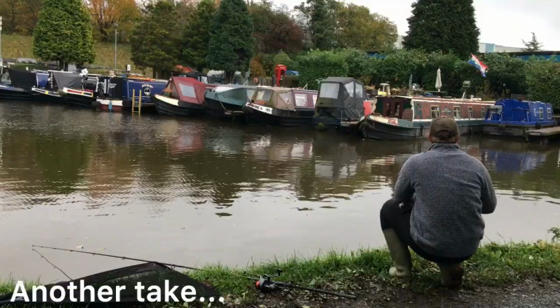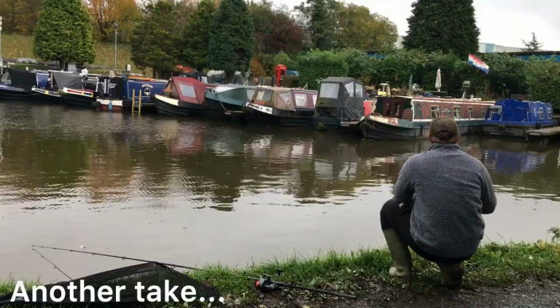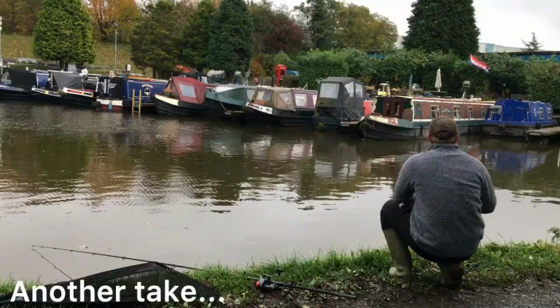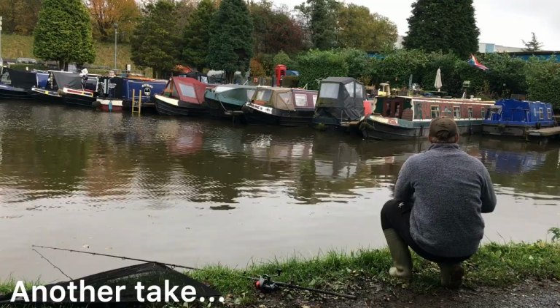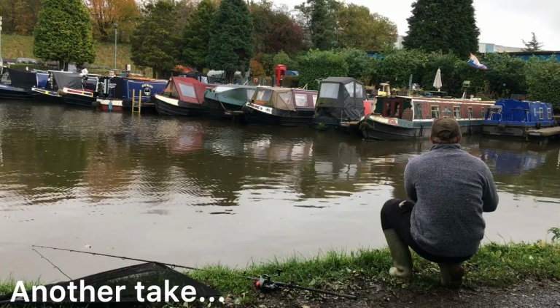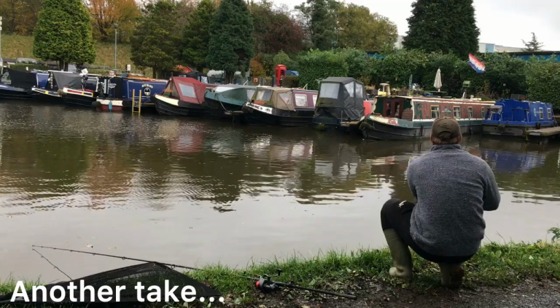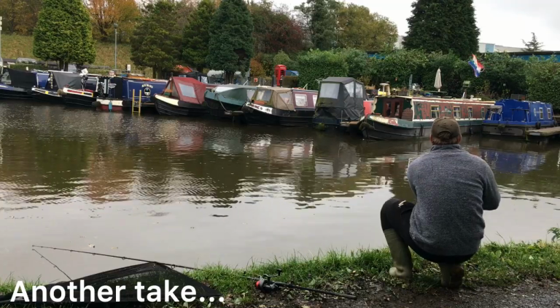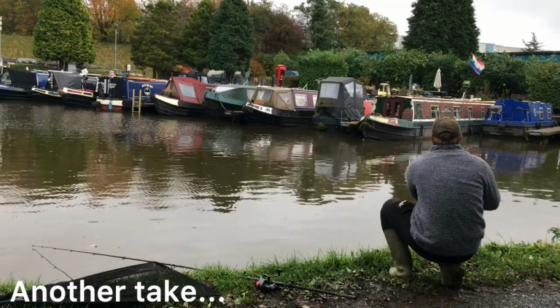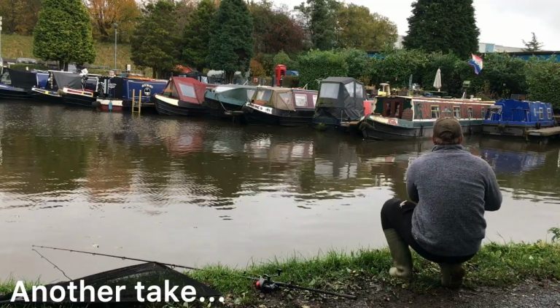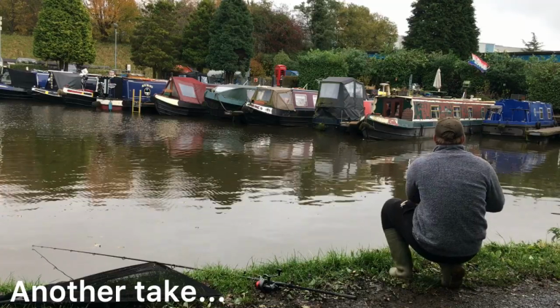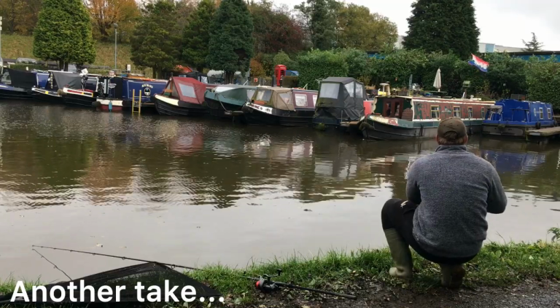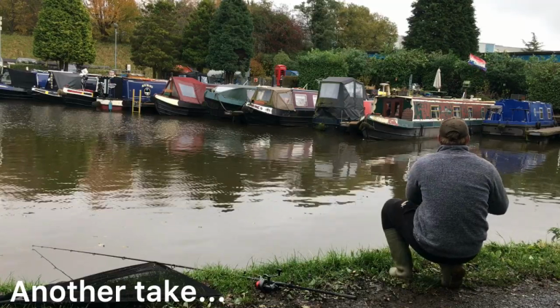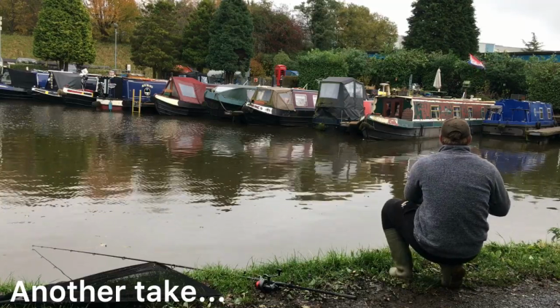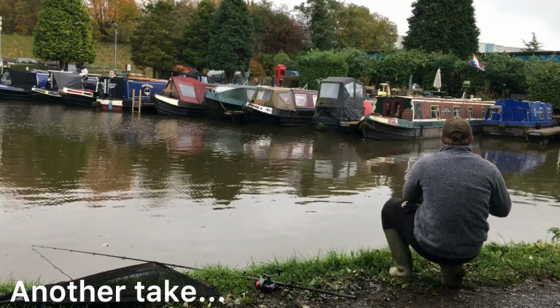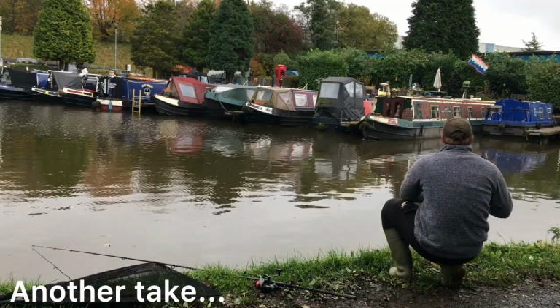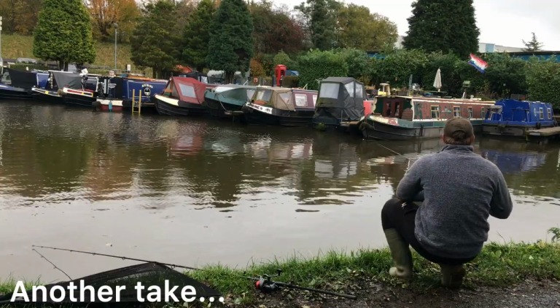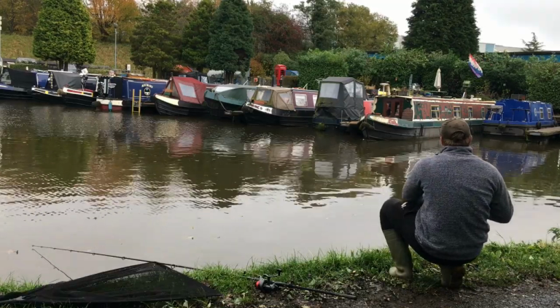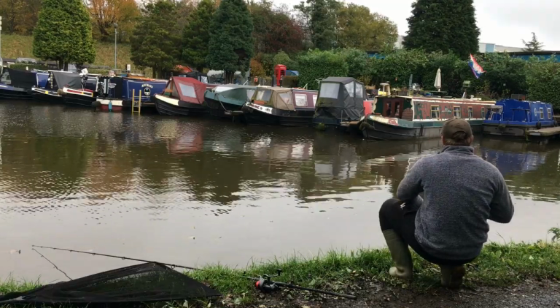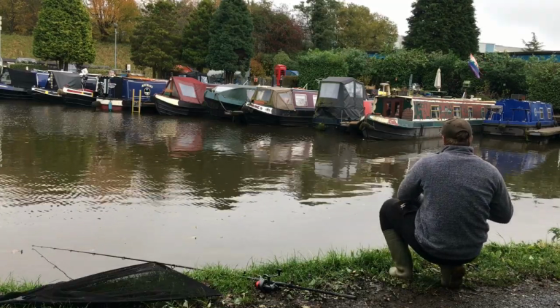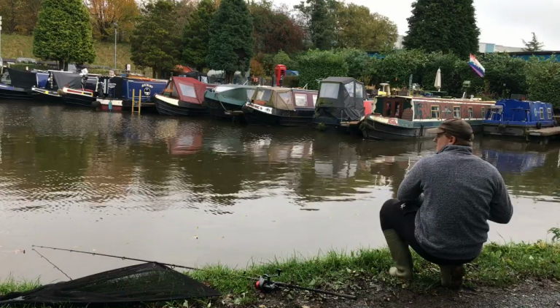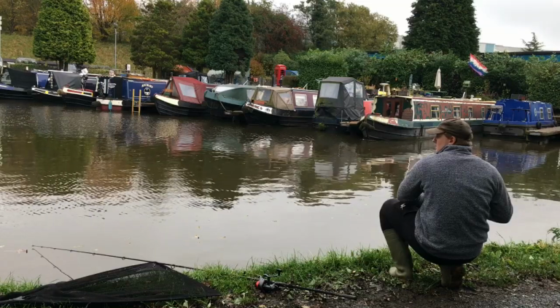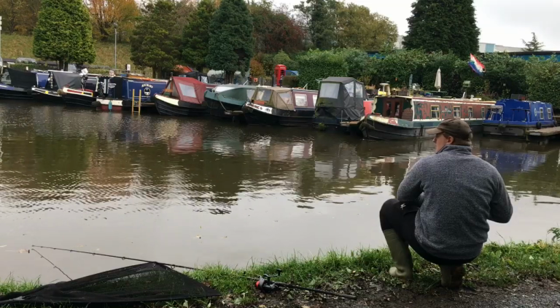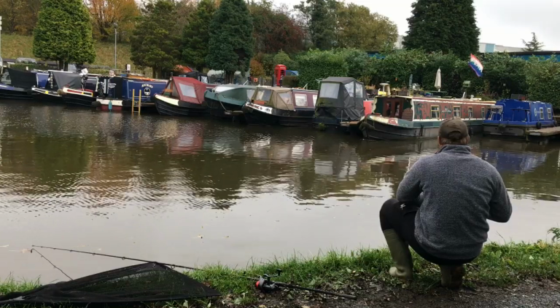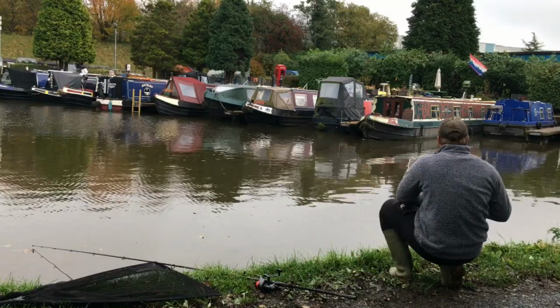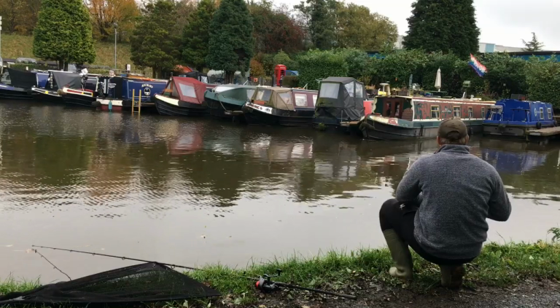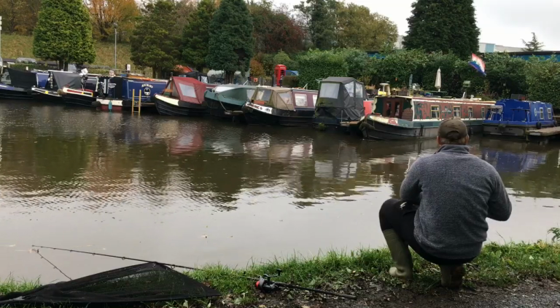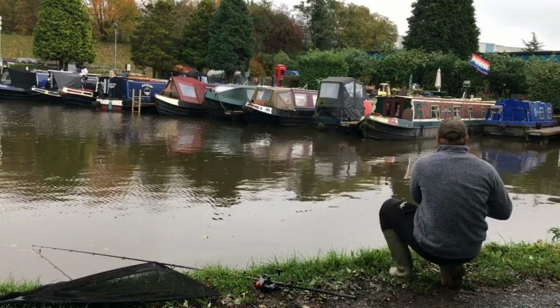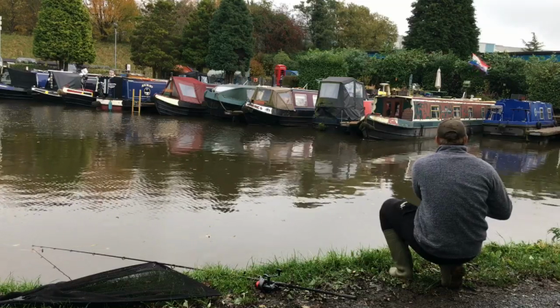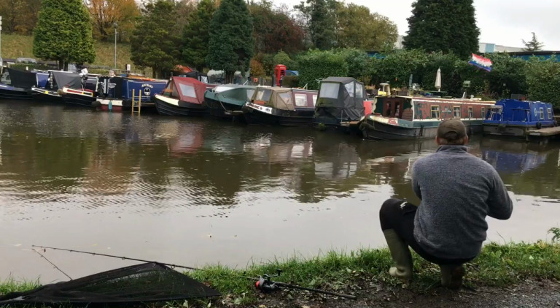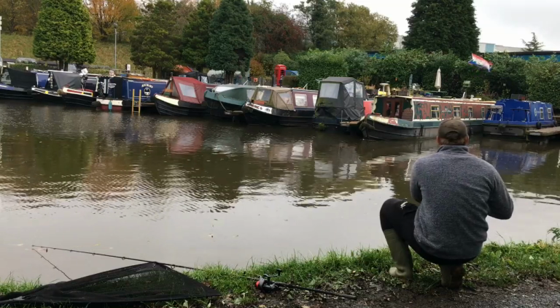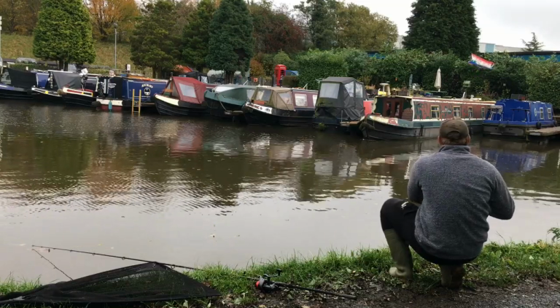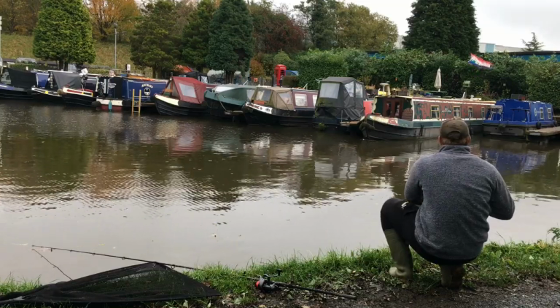I tend to hit pike runs quite early, rarely leaving them more than 10 to 15 seconds before striking. This may lead to the occasional lost fish, but I'd rather lose the odd jack than risk the pike swallowing the bait and deep-hooking the fish.